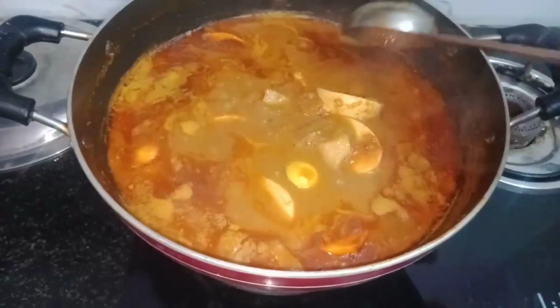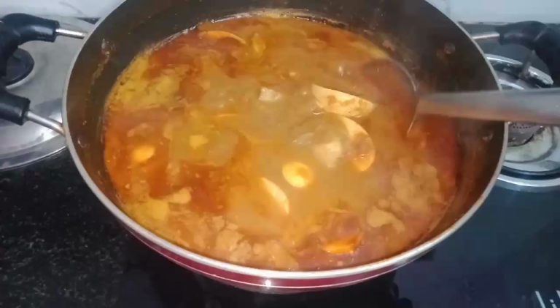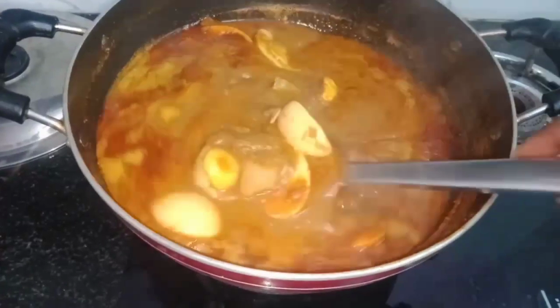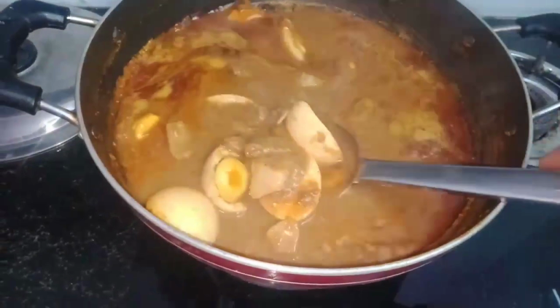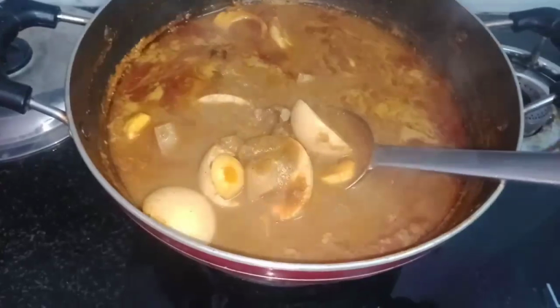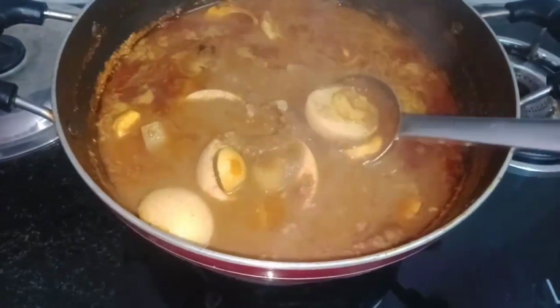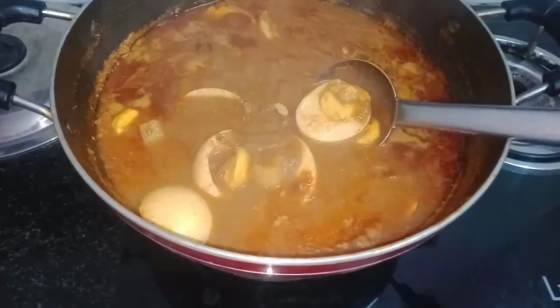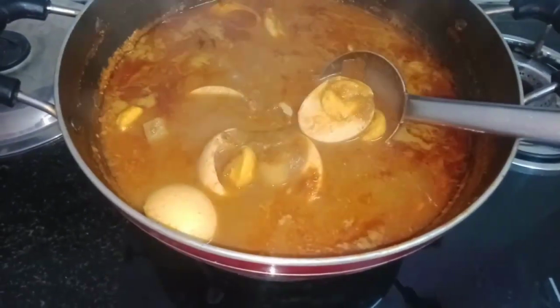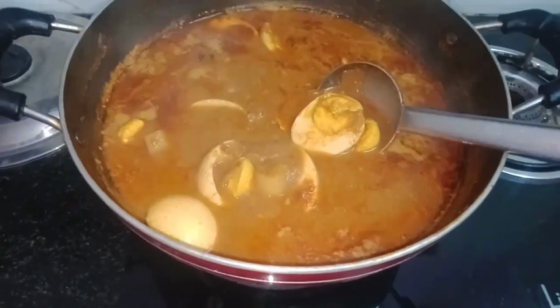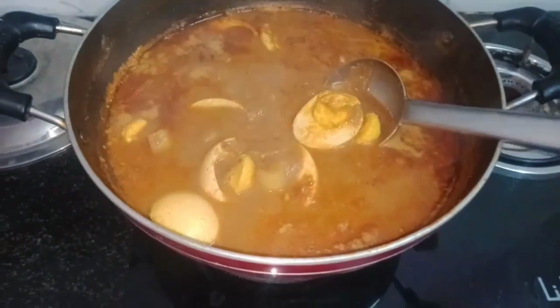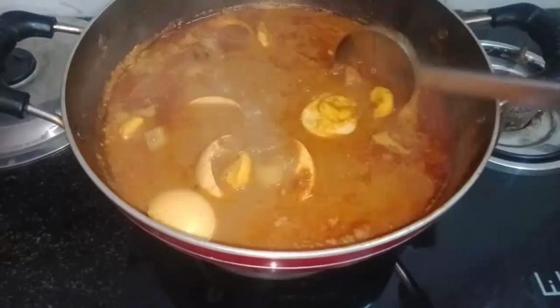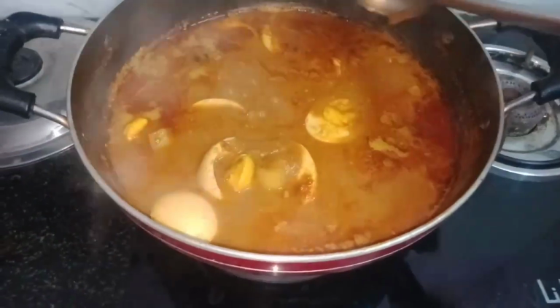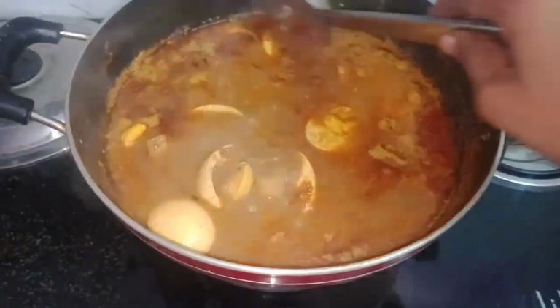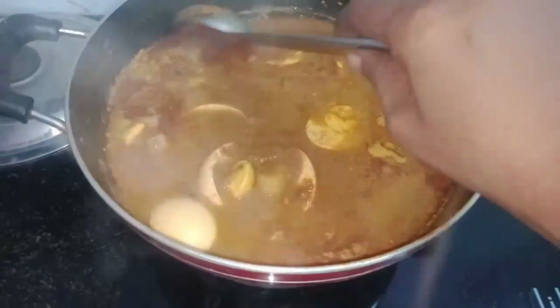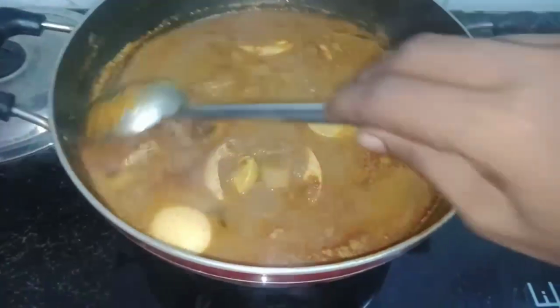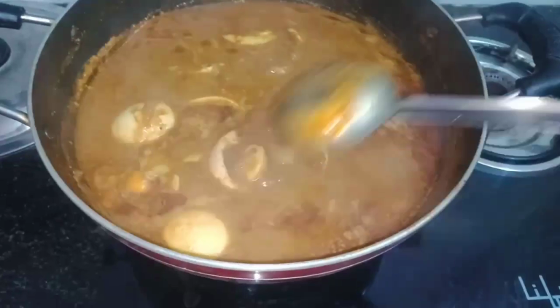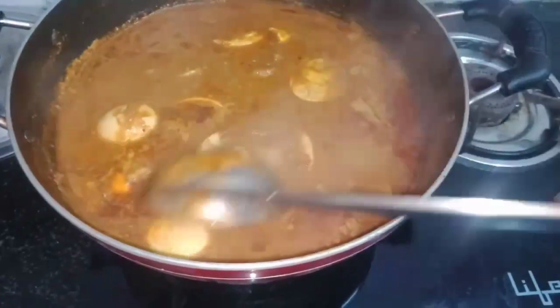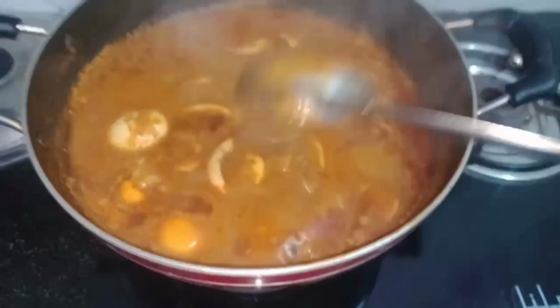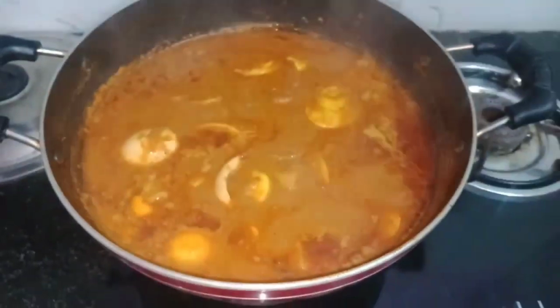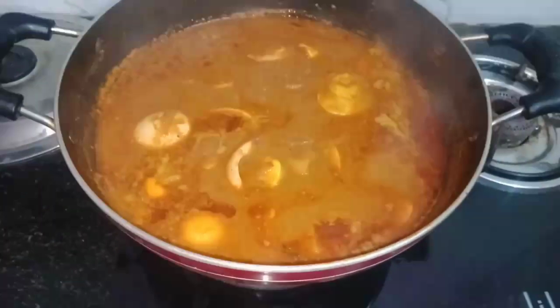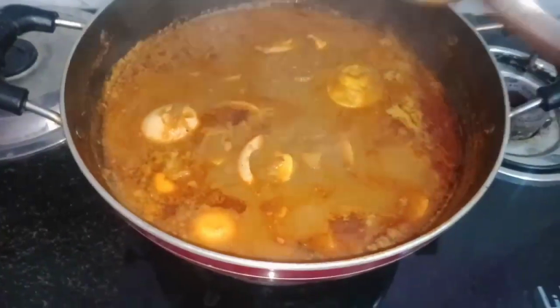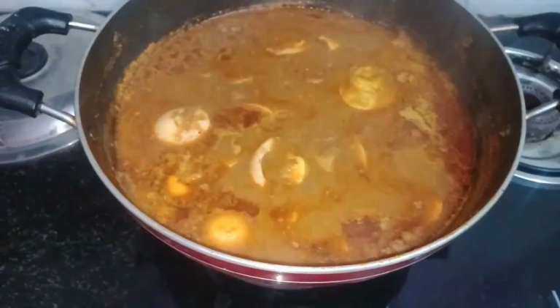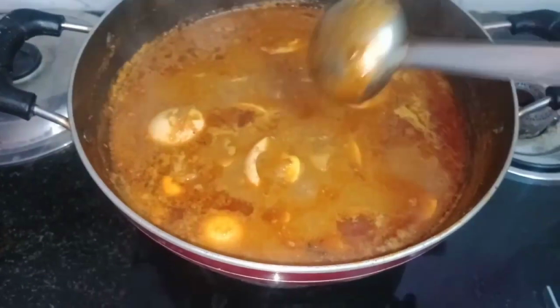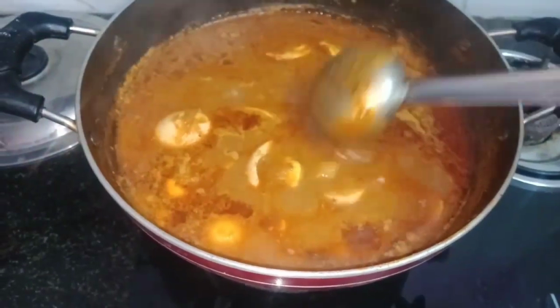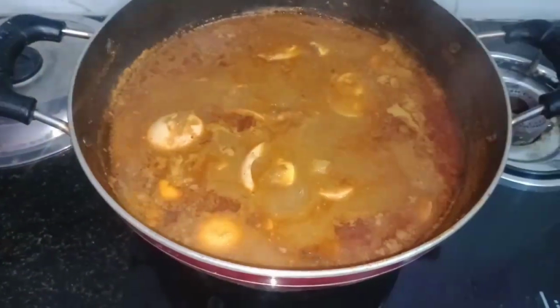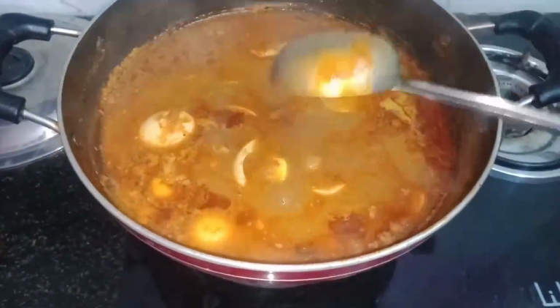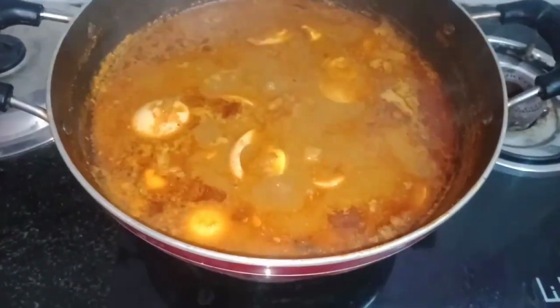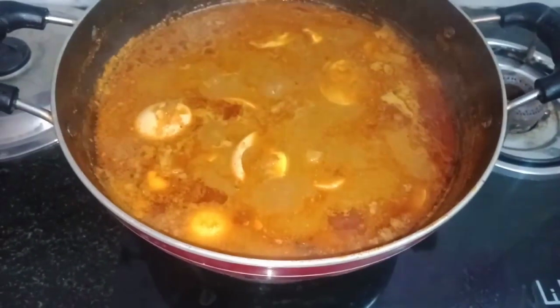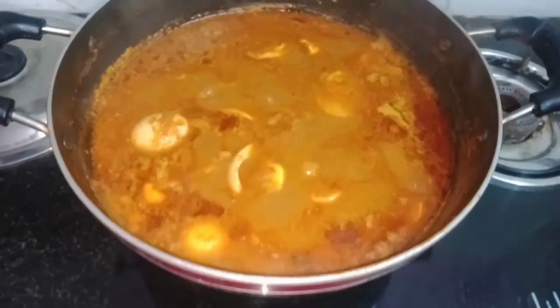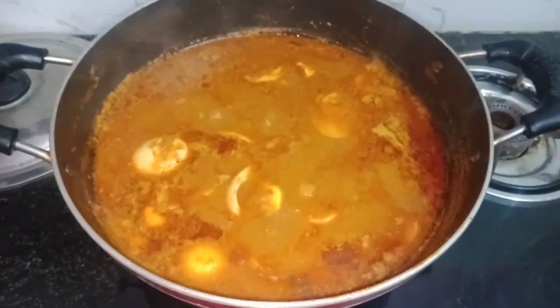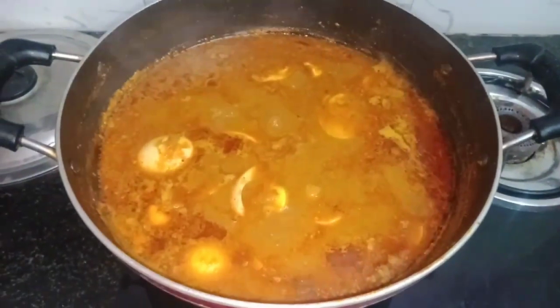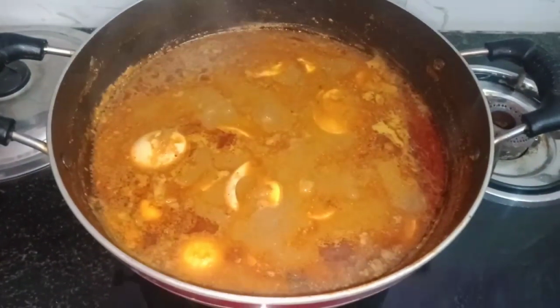You can cook it like this. Columbo is ready. To eat the same food as well.